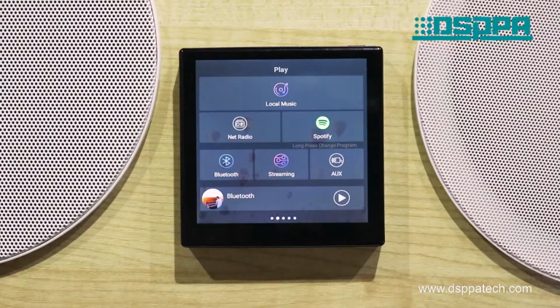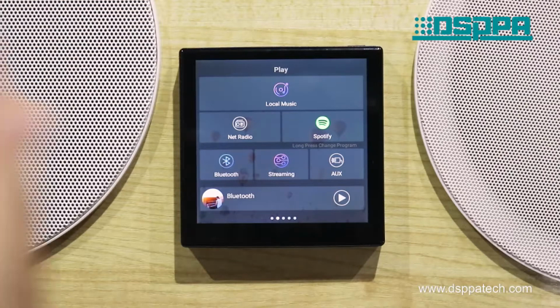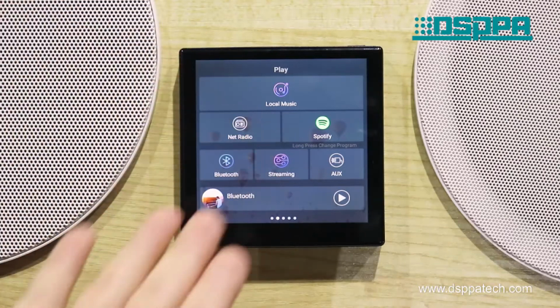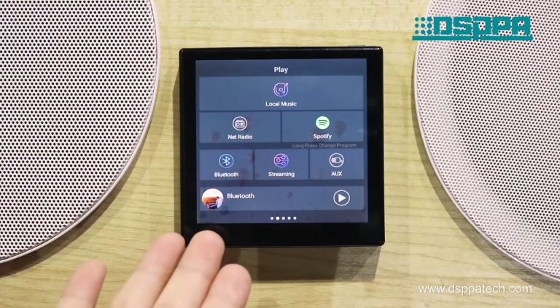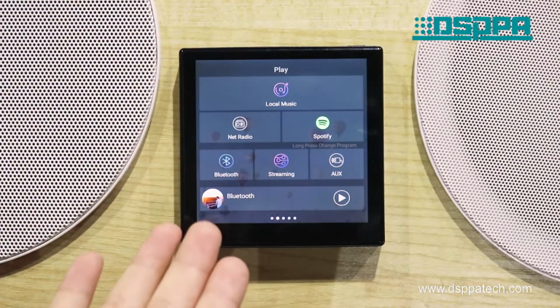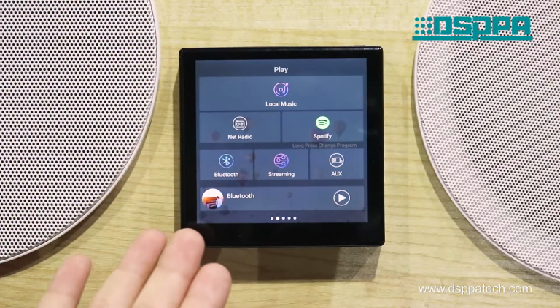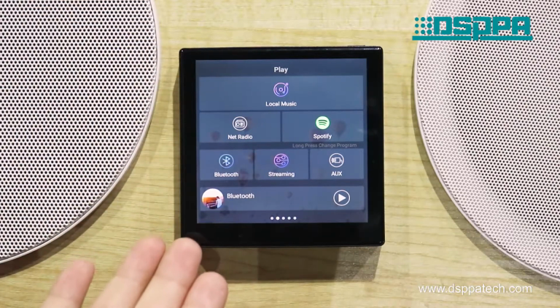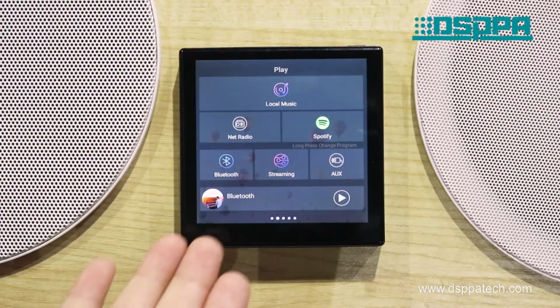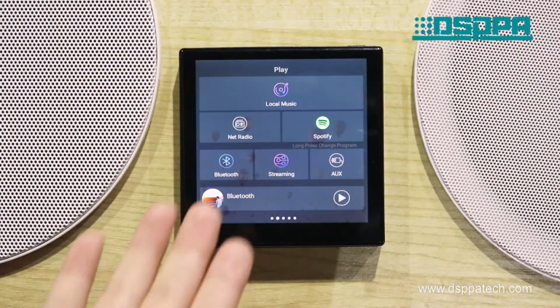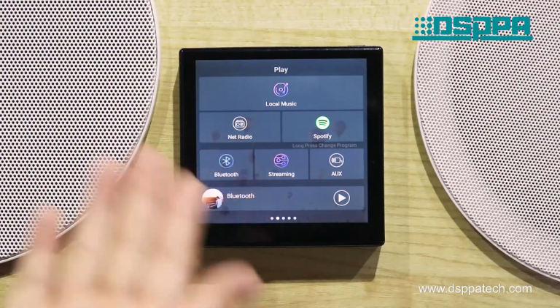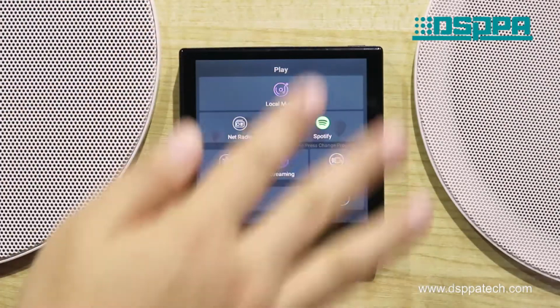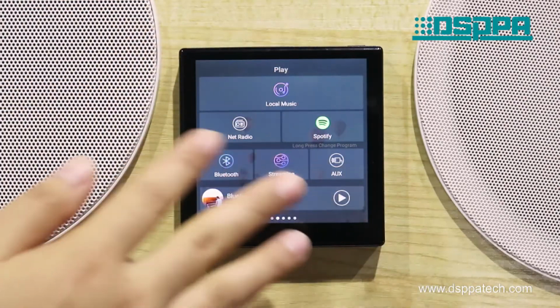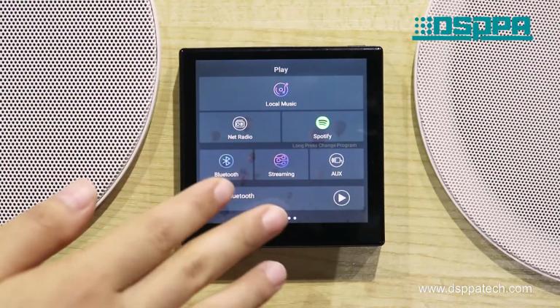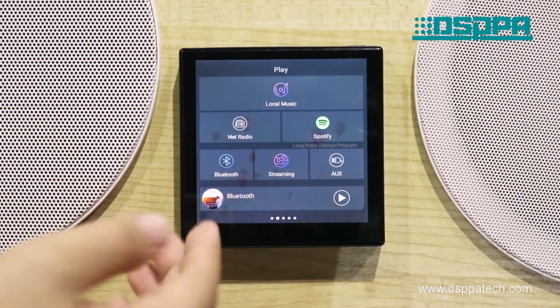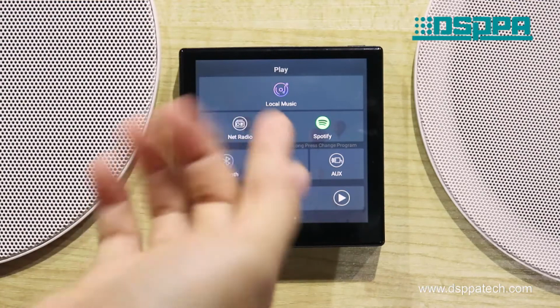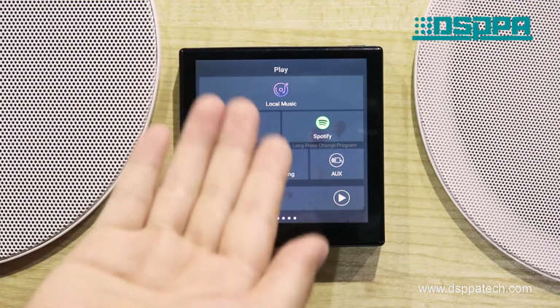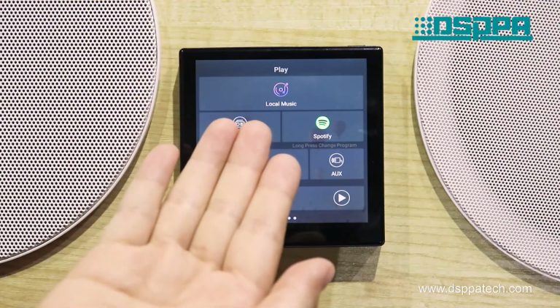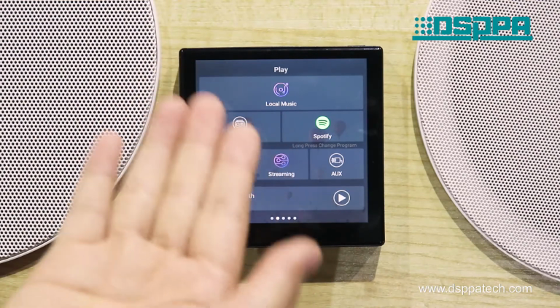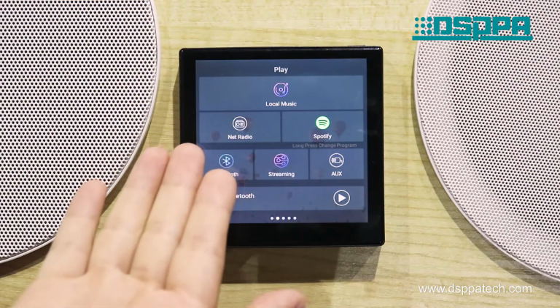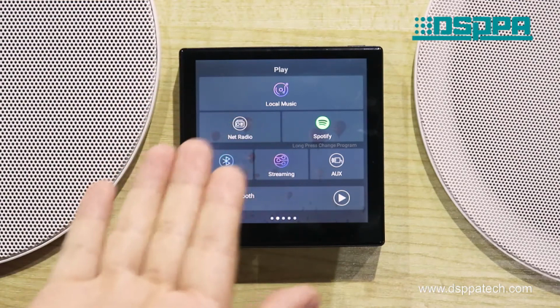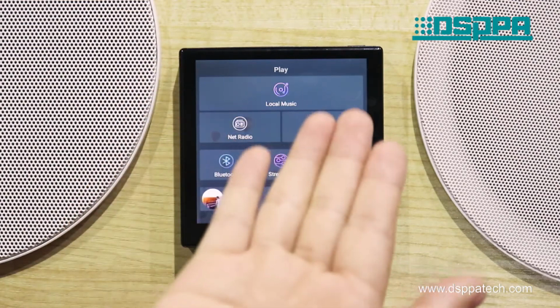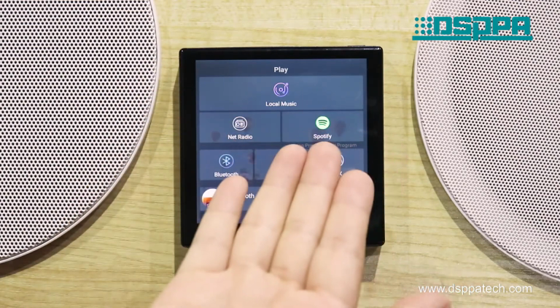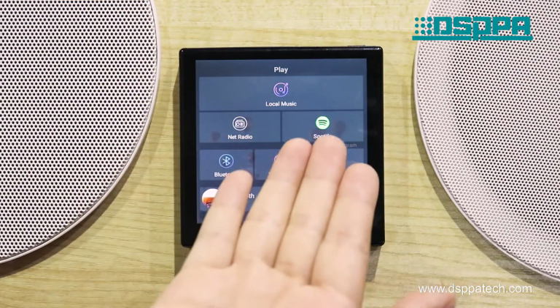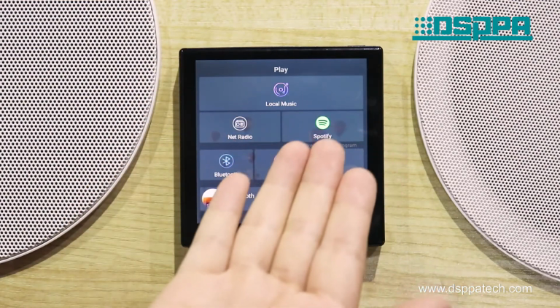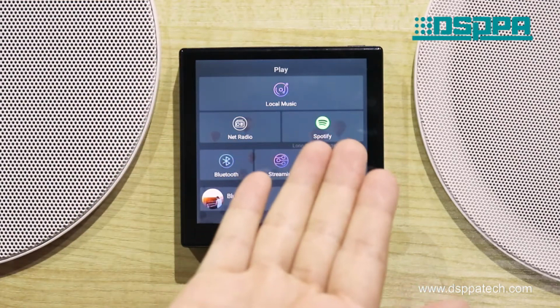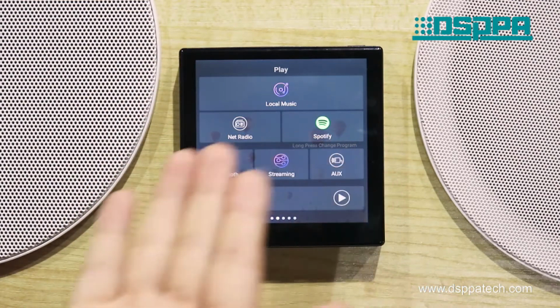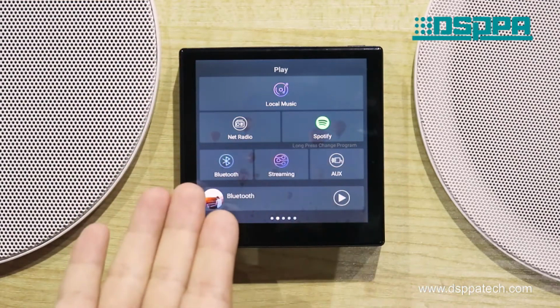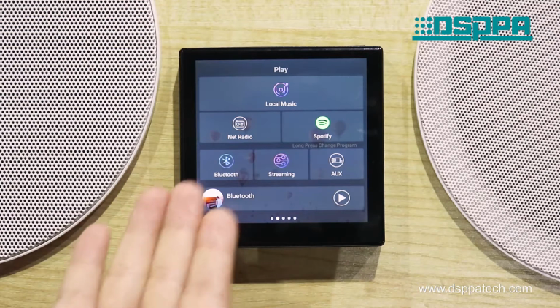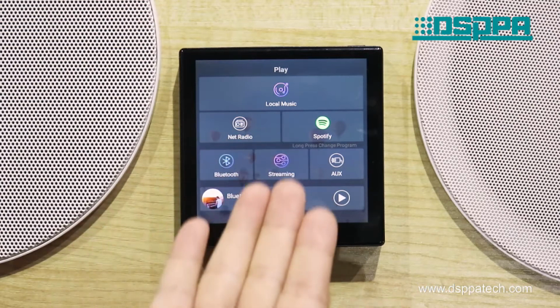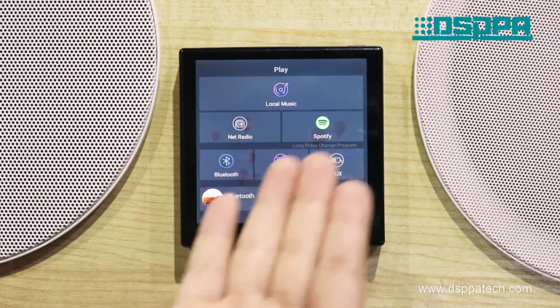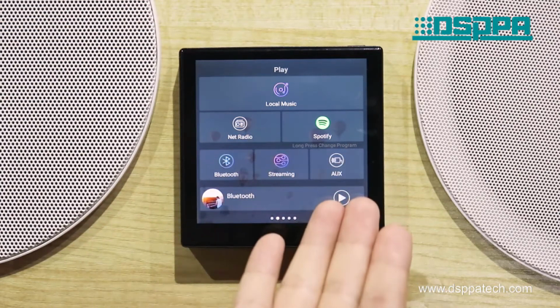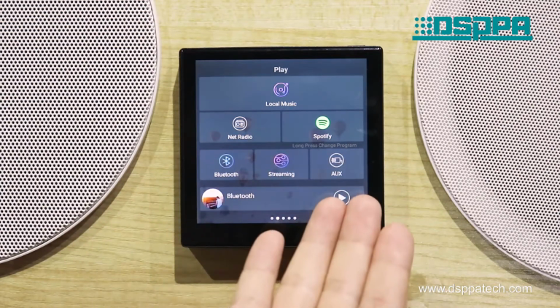As we can see from the interface, it has abundant audio sources: local music, net radio, and third-party music options such as Bluetooth, streaming, and docks.